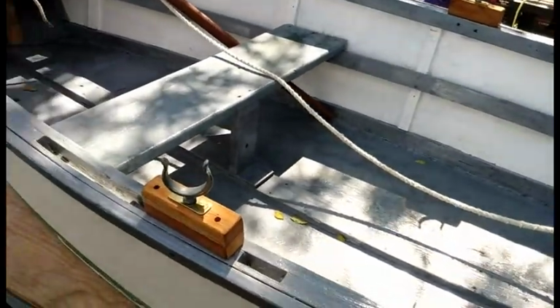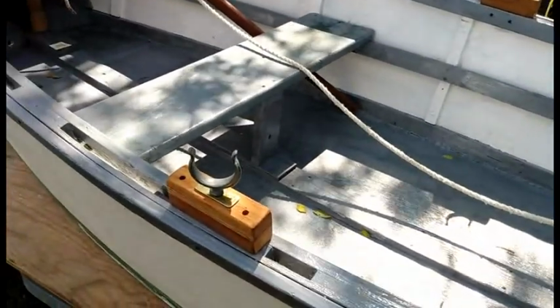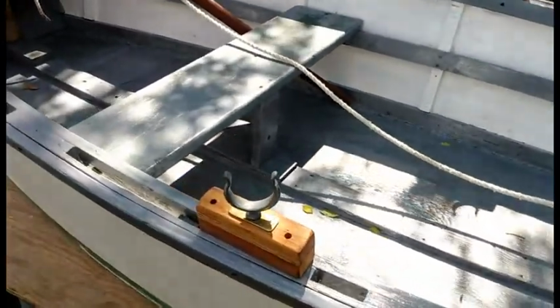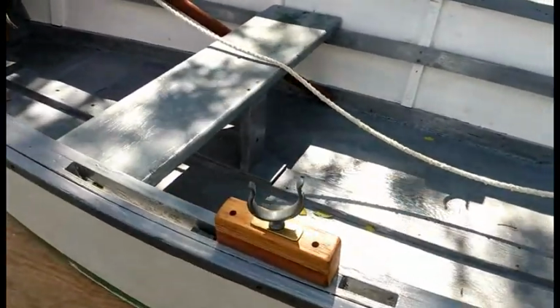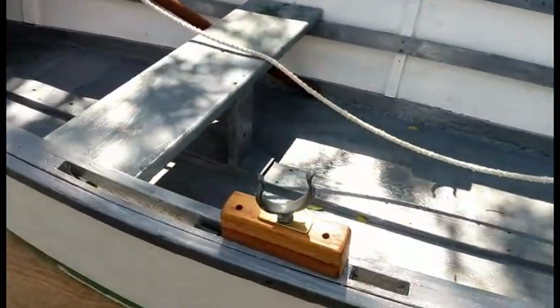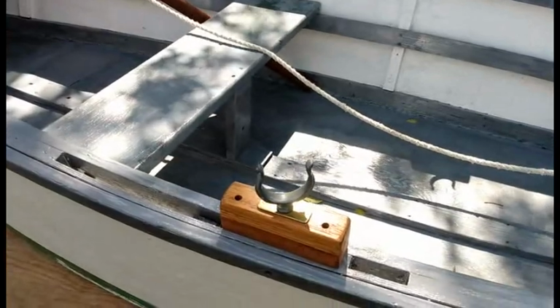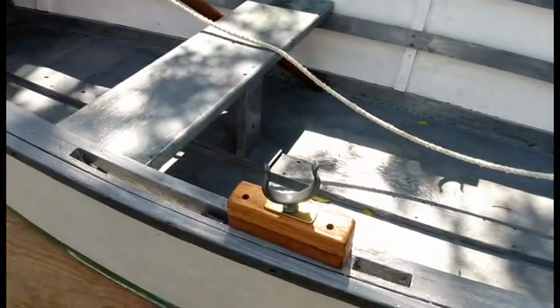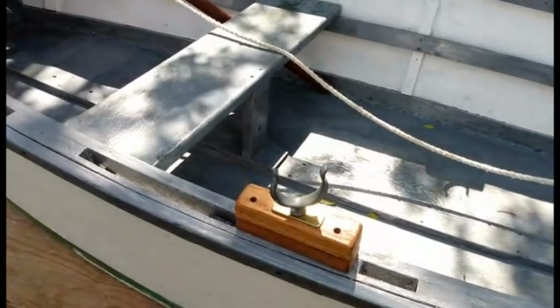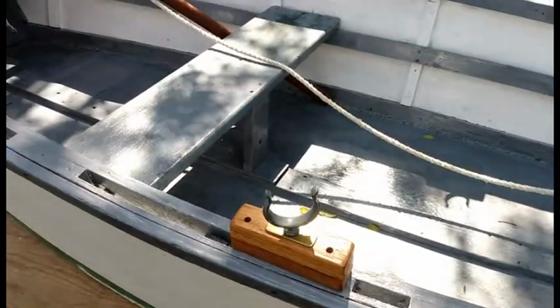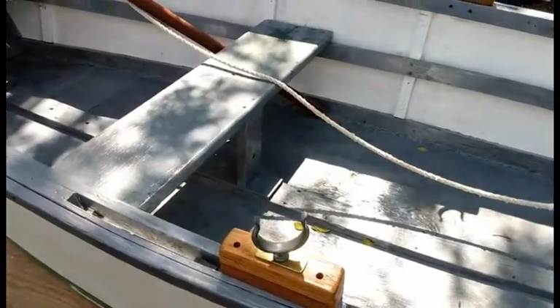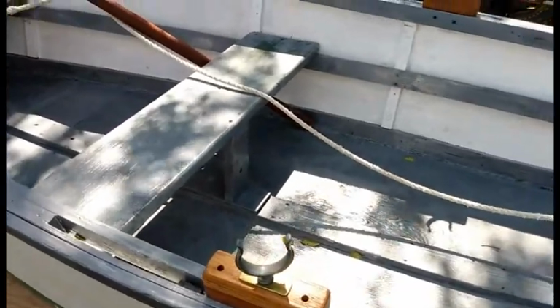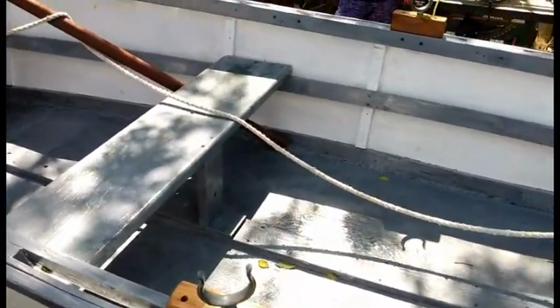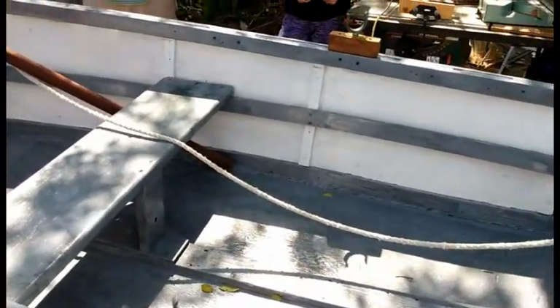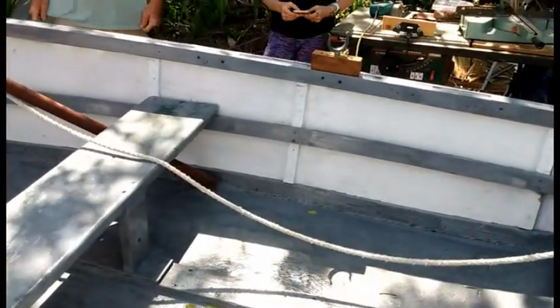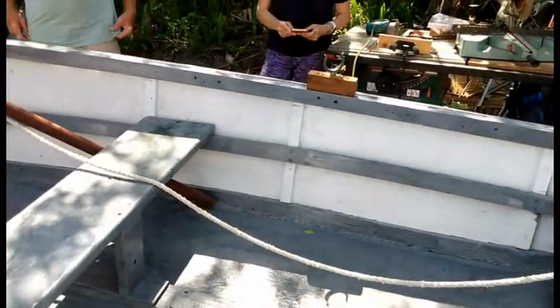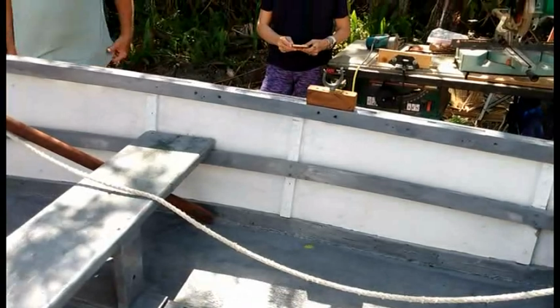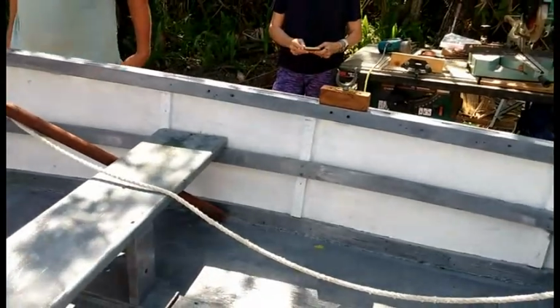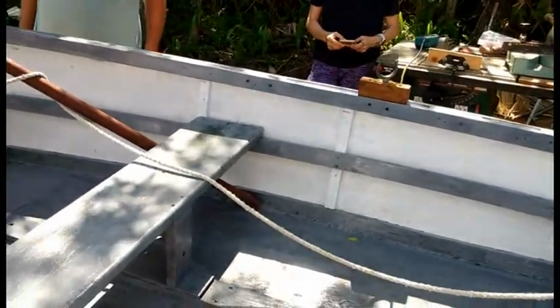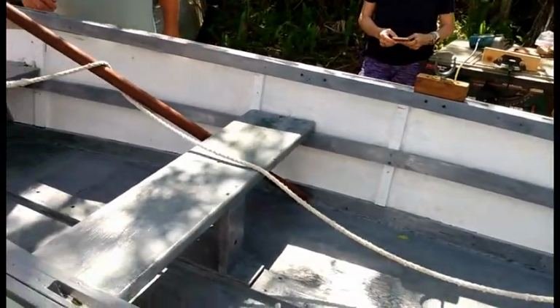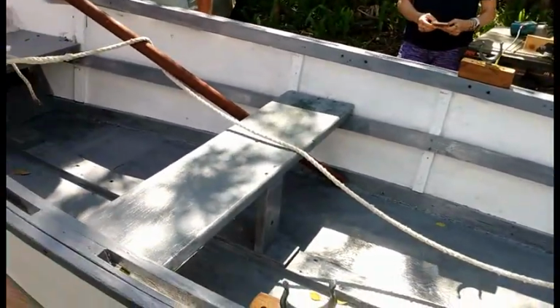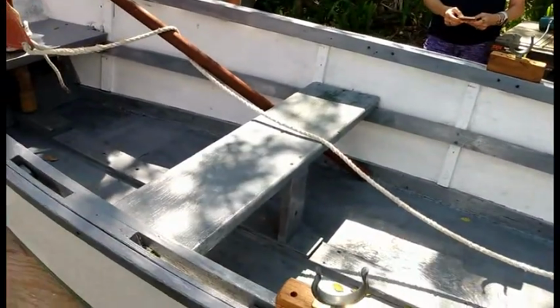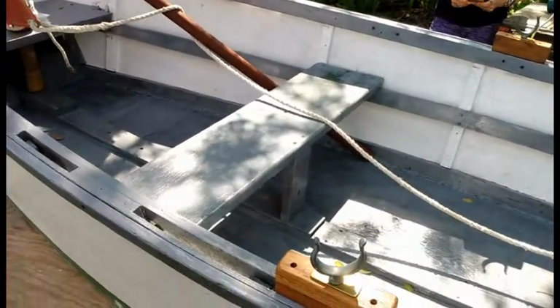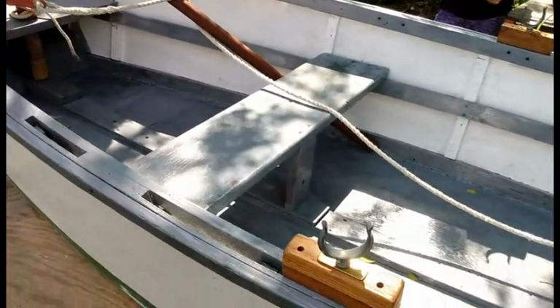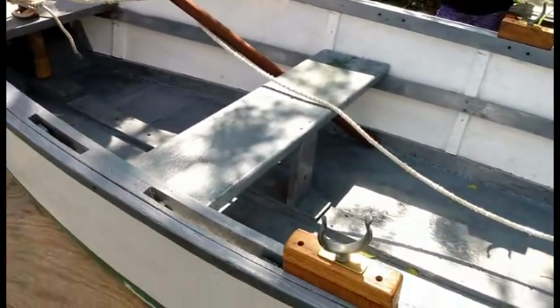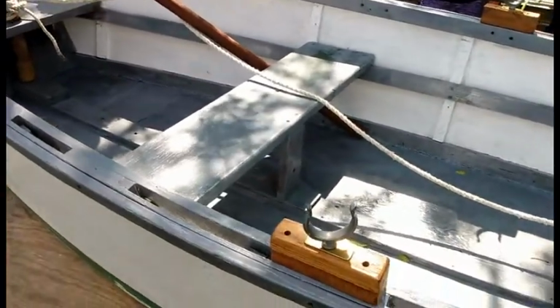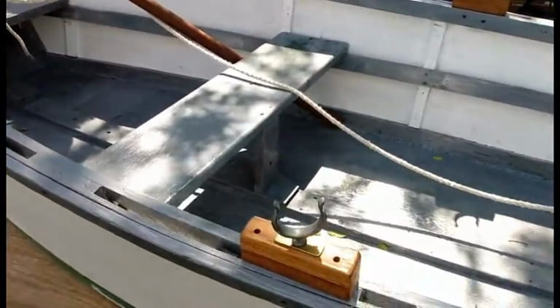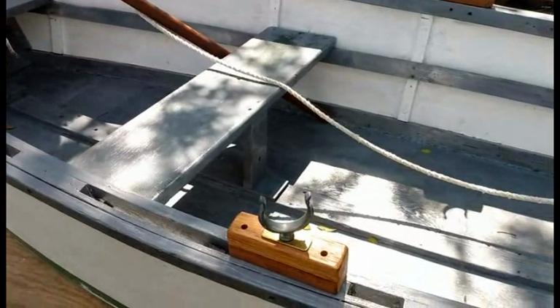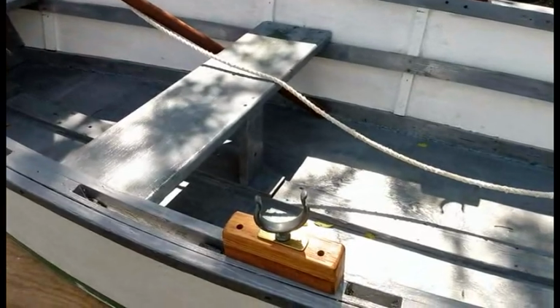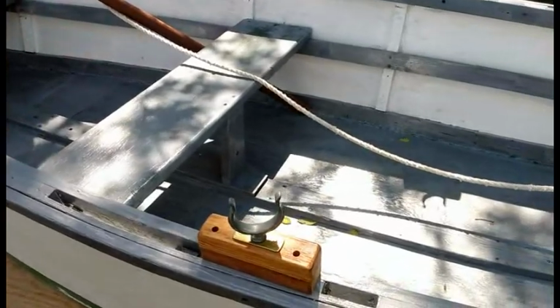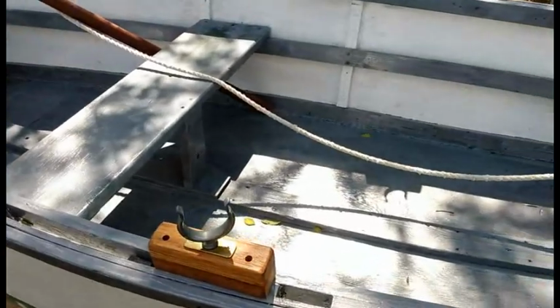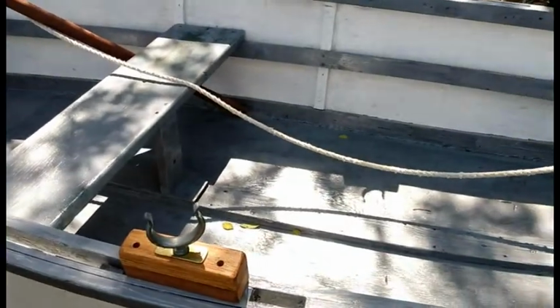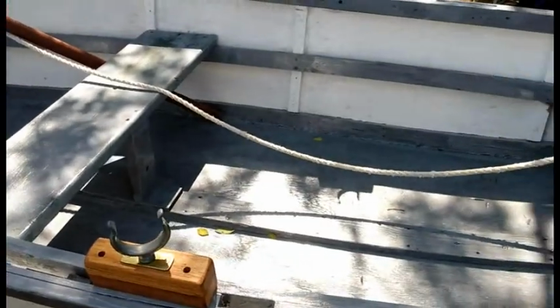These oar locks — brass fittings and all refurbished — and white oak. She's really getting gussied up. She's gonna be the pride of wherever she sails.